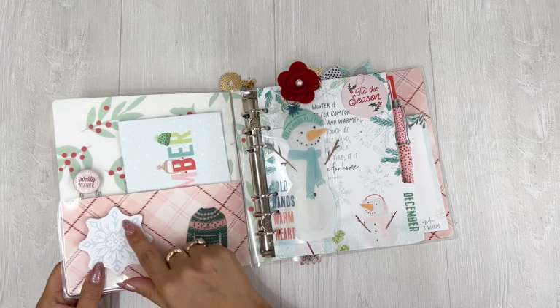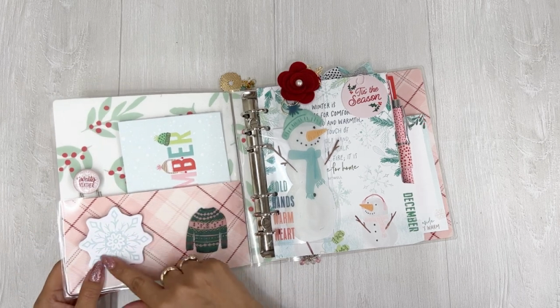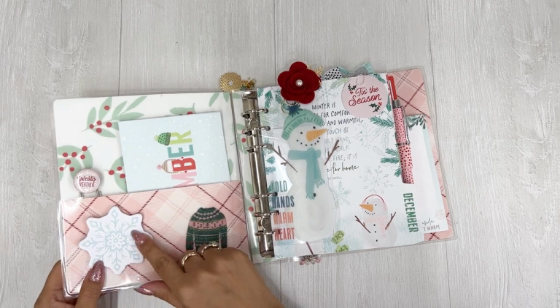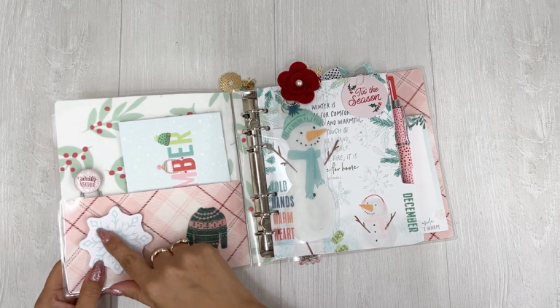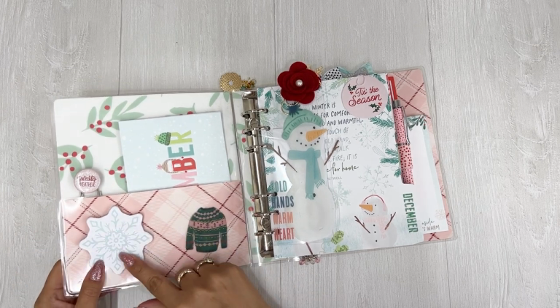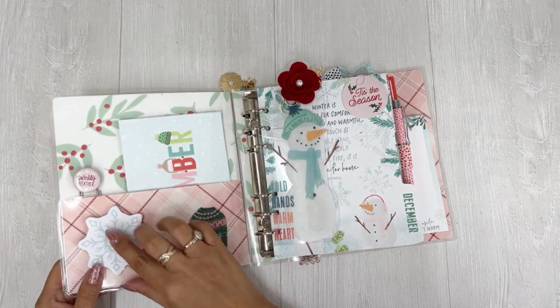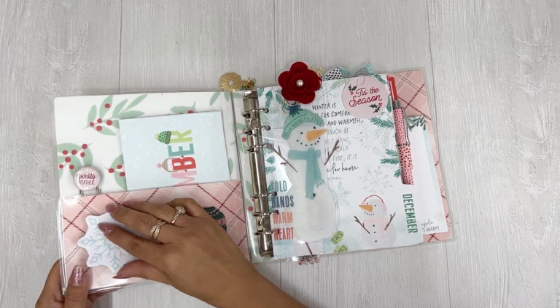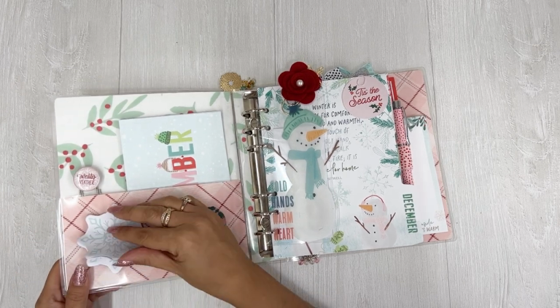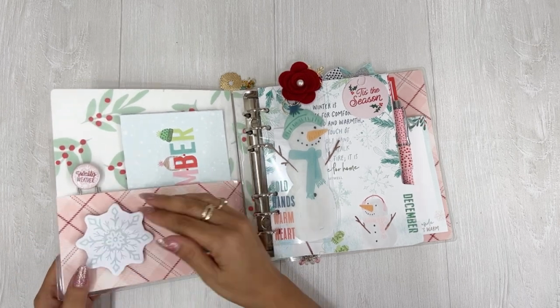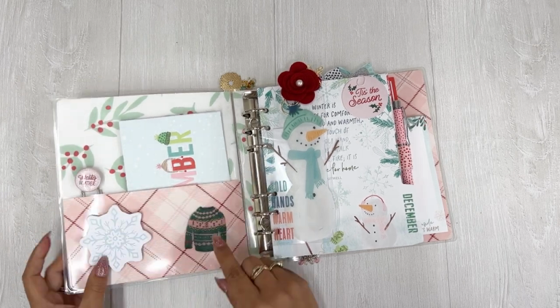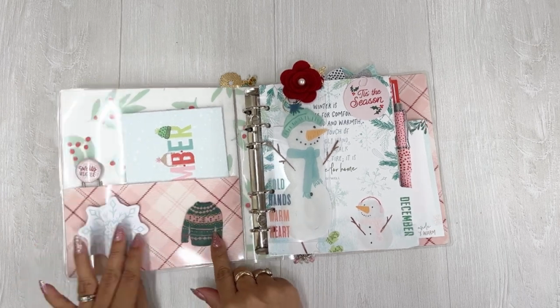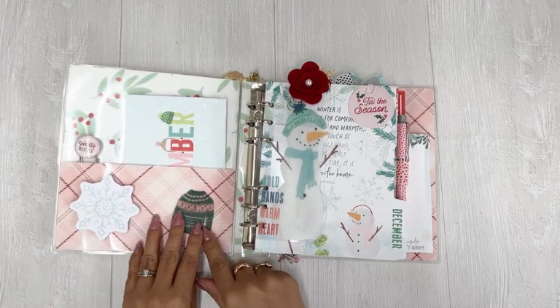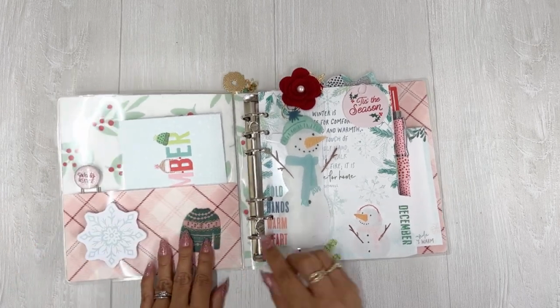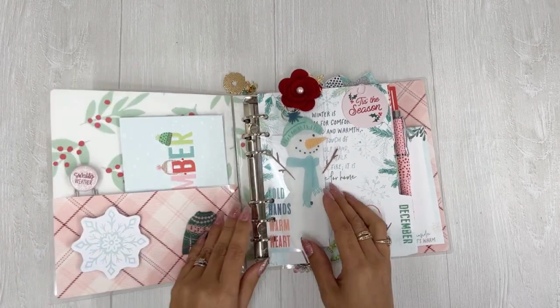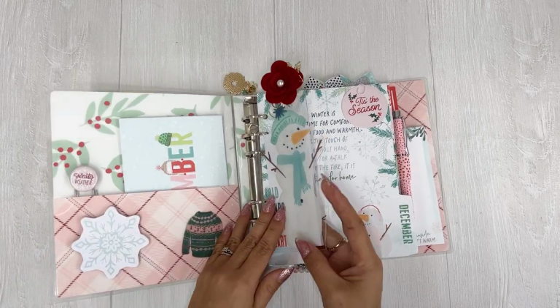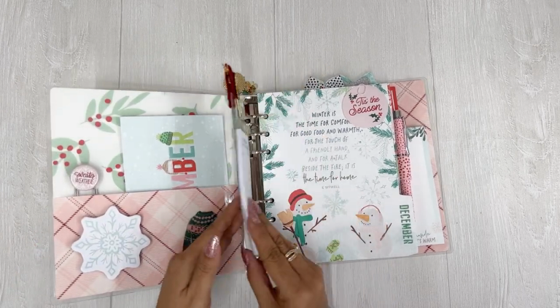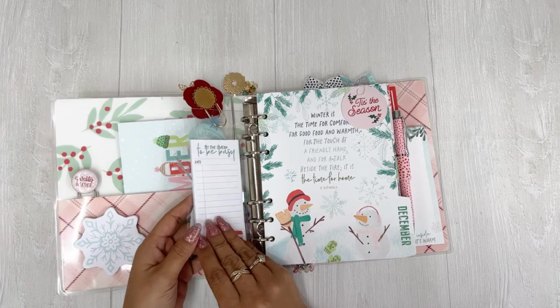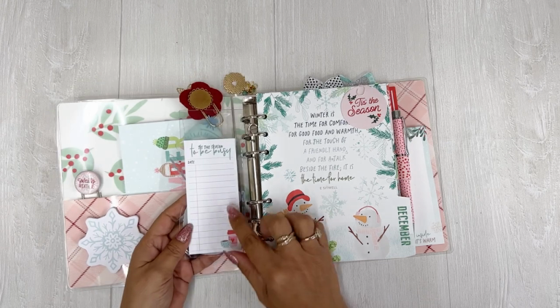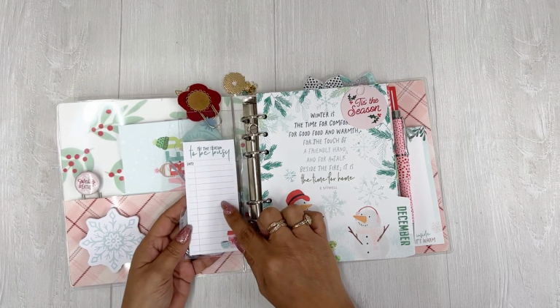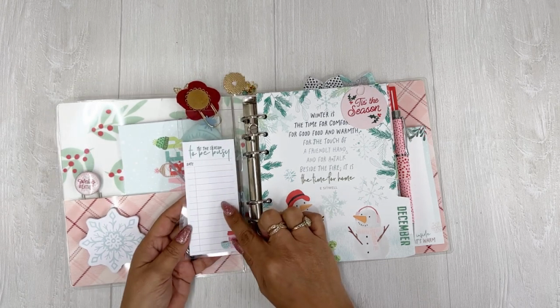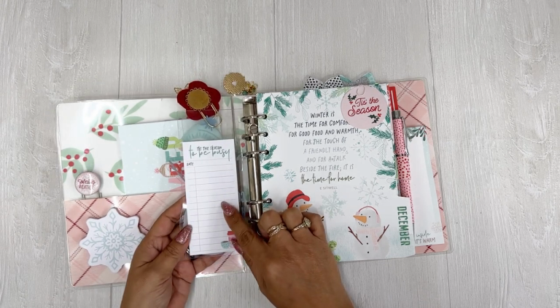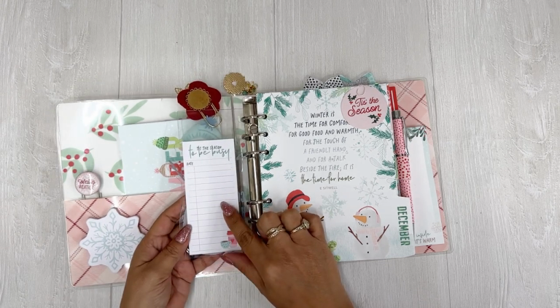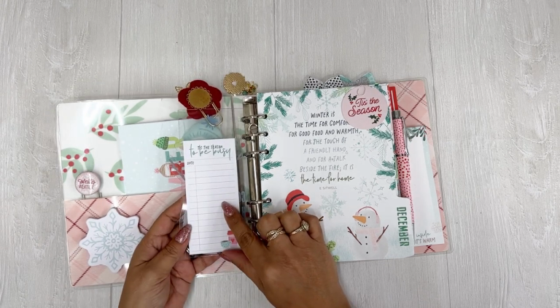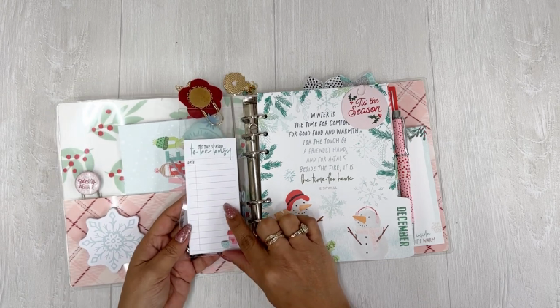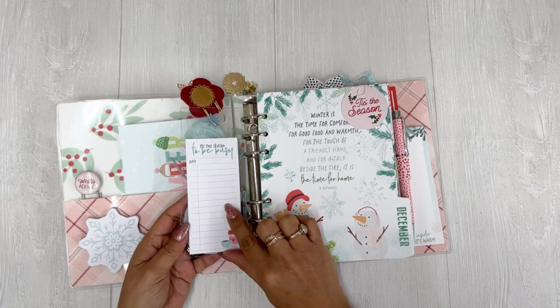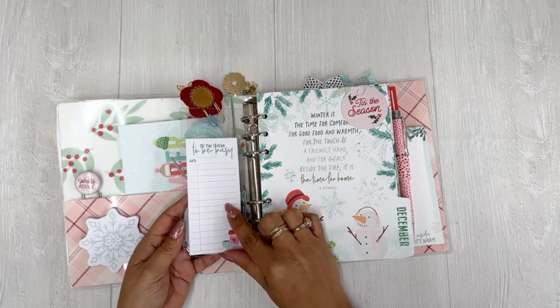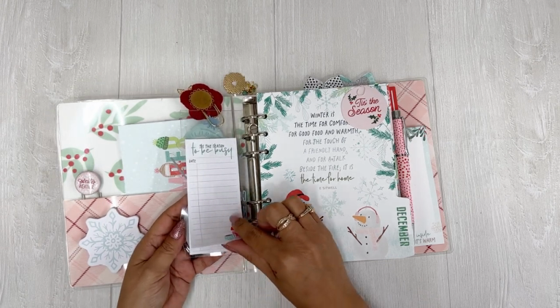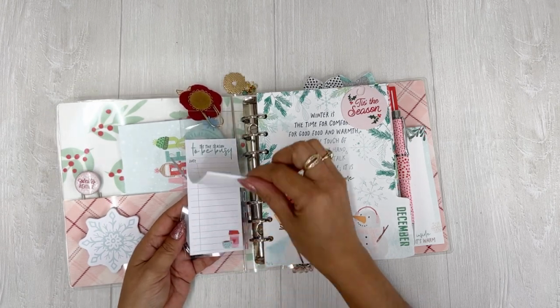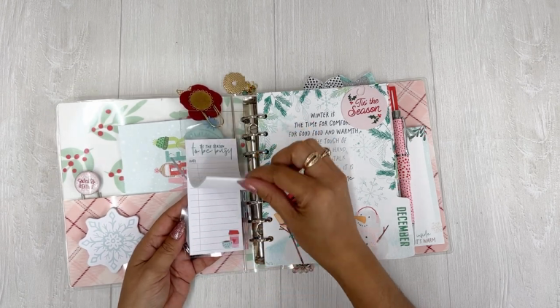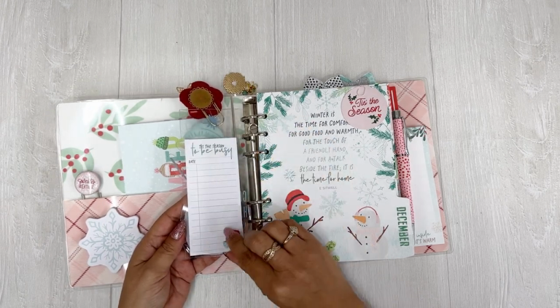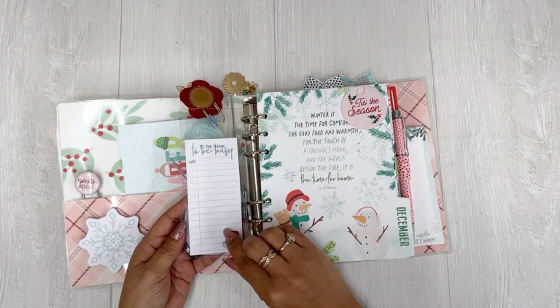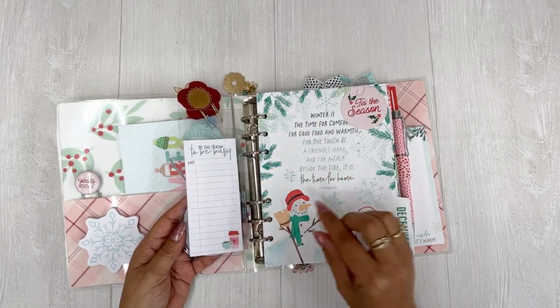Their snowflake sticky notepad. And I have another notepad right here — "Tis the season to be busy." So this is going to be fun to use.